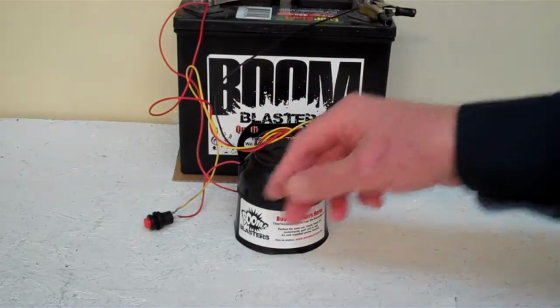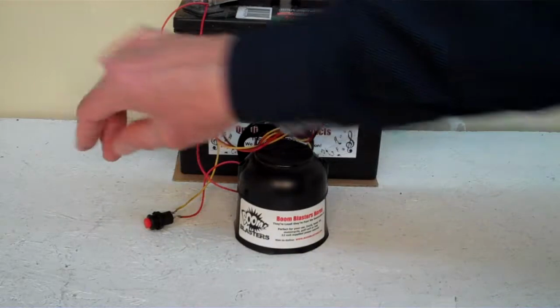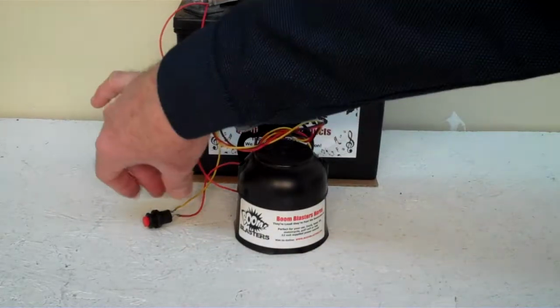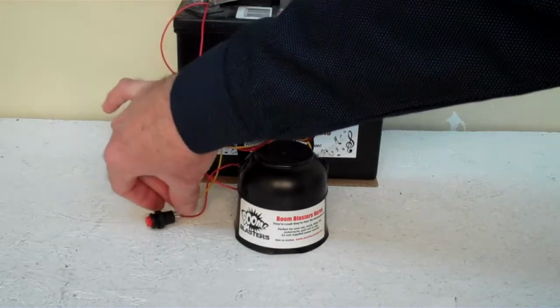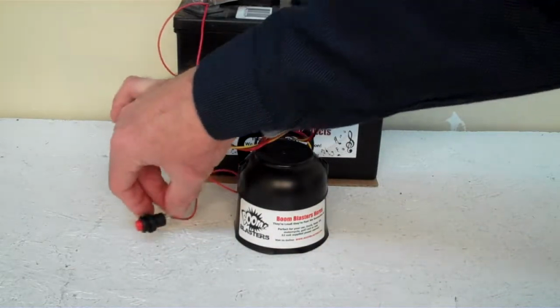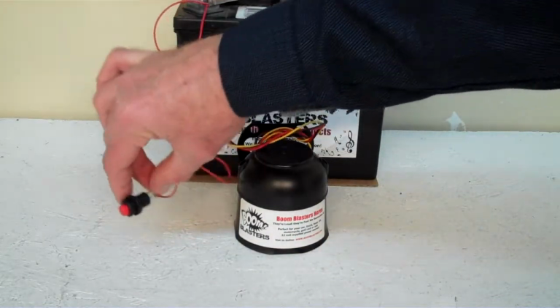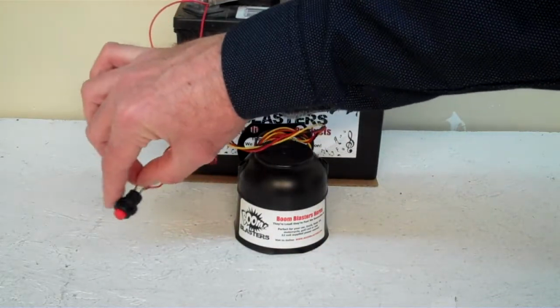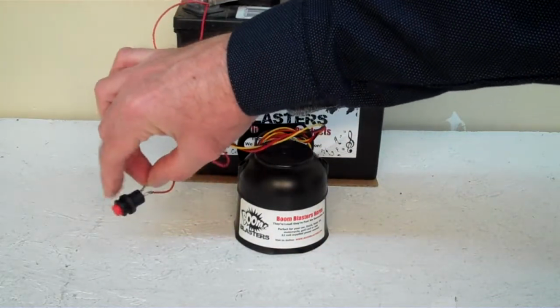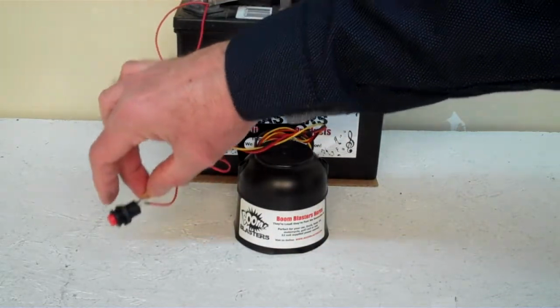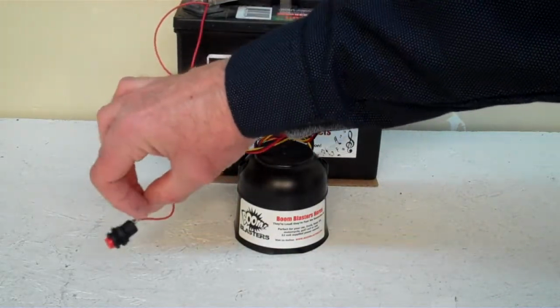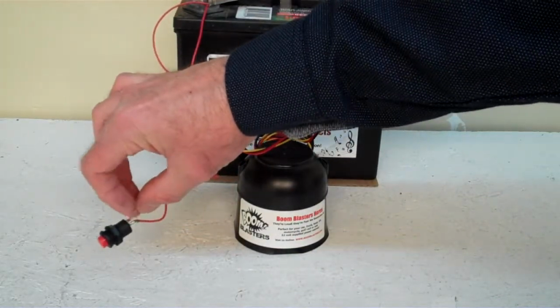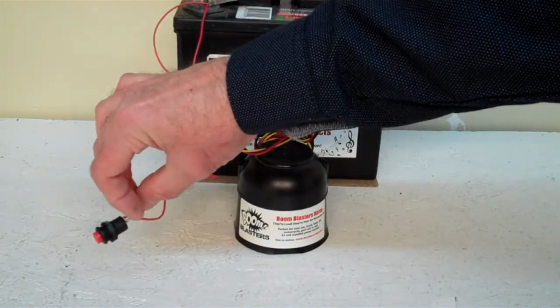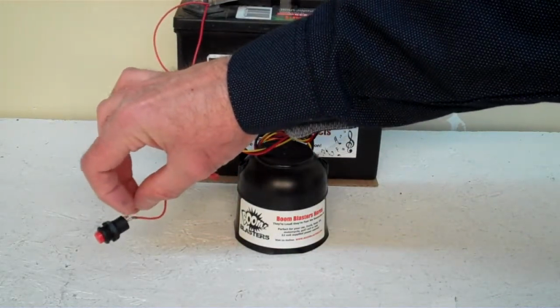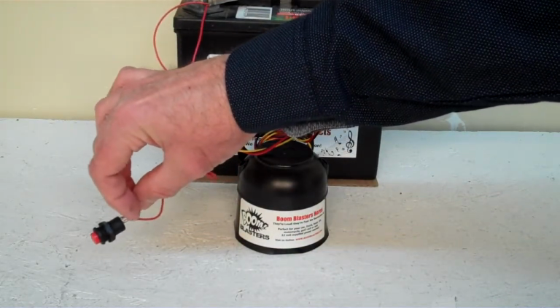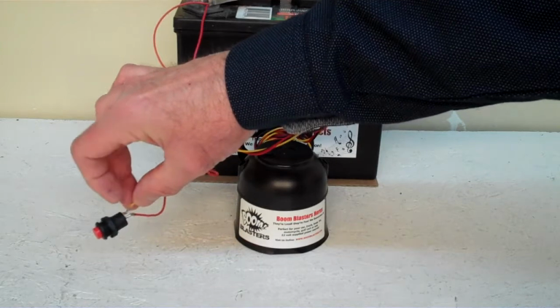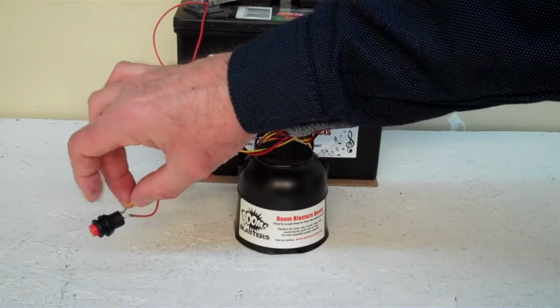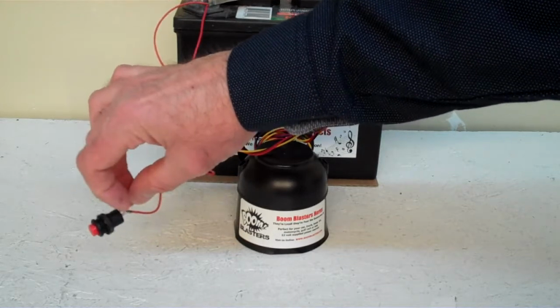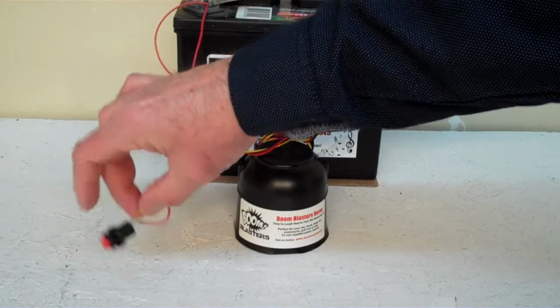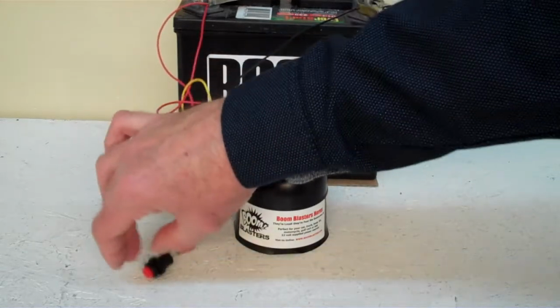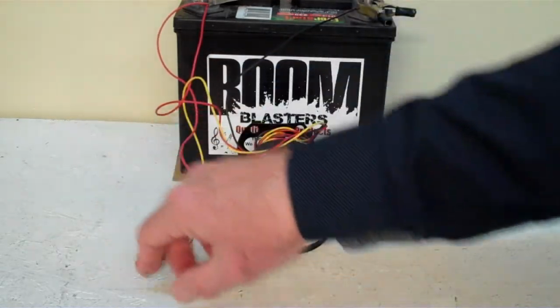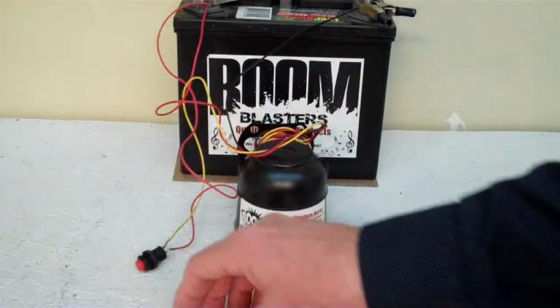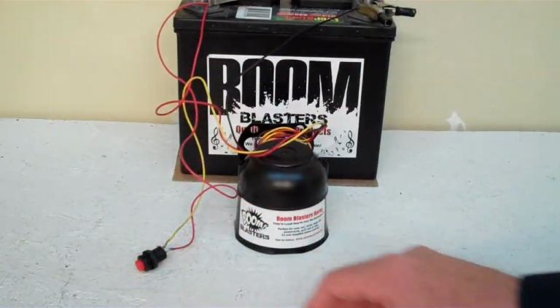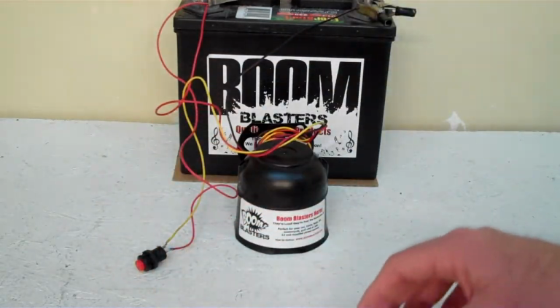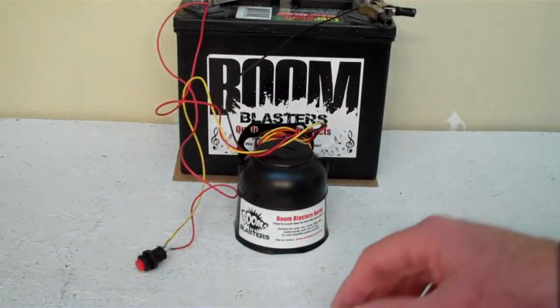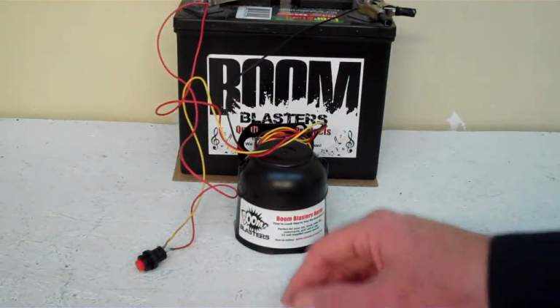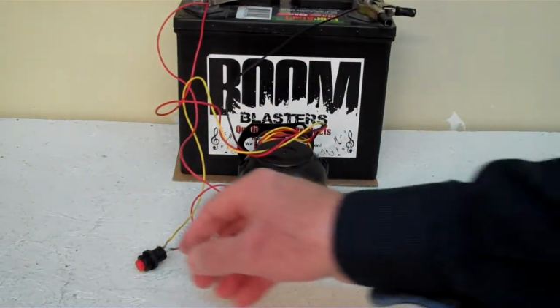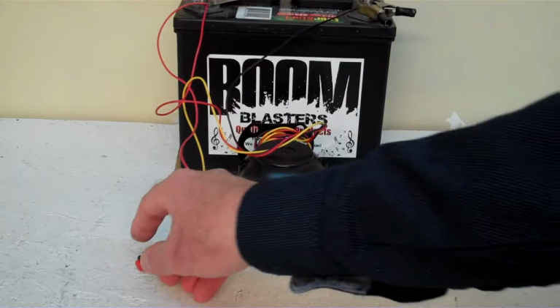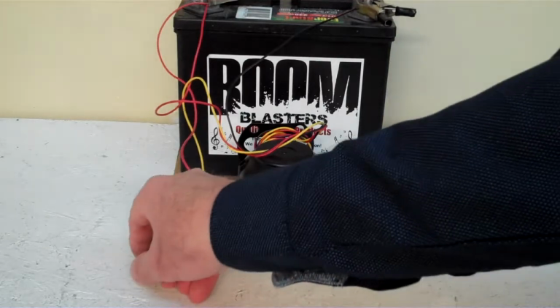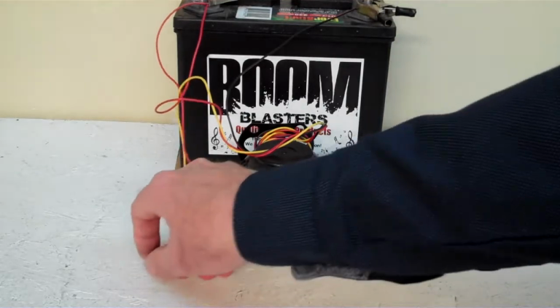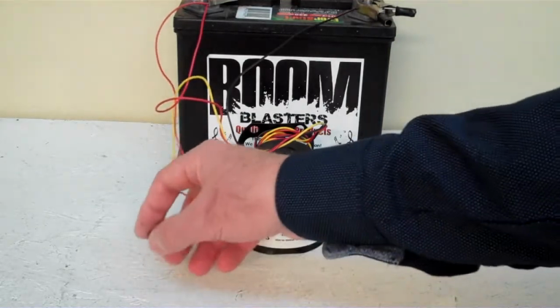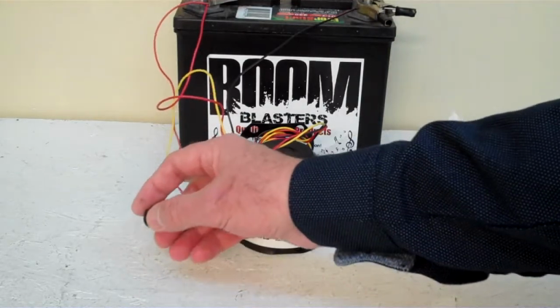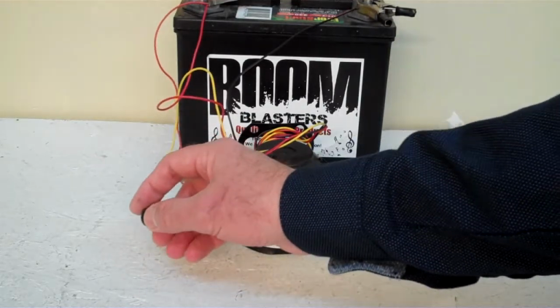And then the yellow wire comes out of the horn guys, it goes to one side of your button. And then you just run another wire to the other side of the button — 12 volts, wherever you have your 12 volts coming from. So it's a pretty simple process guys. This is our baby calf sounds car horn.